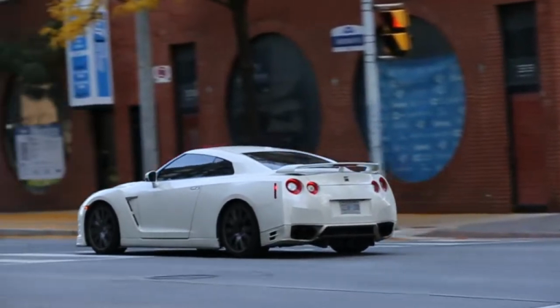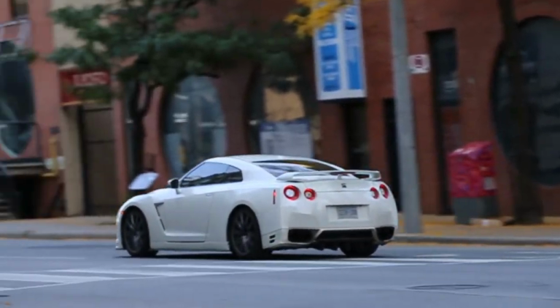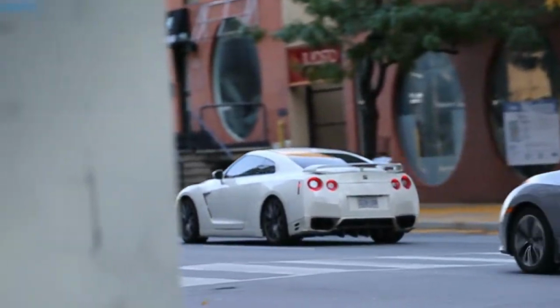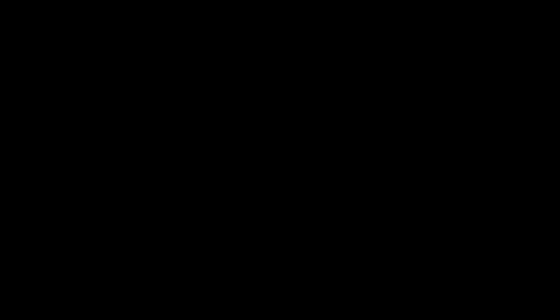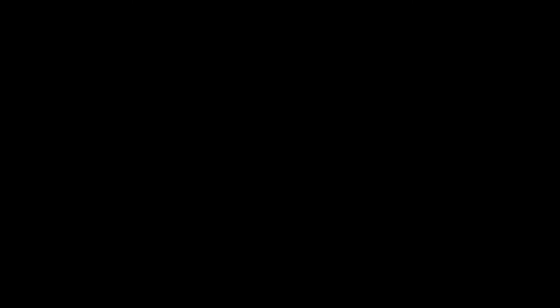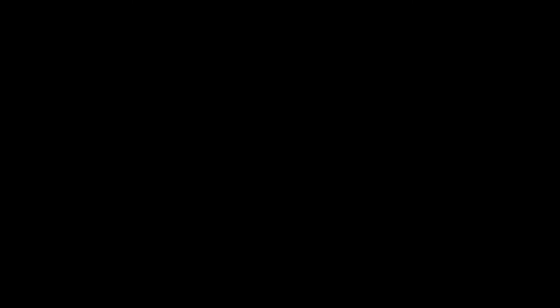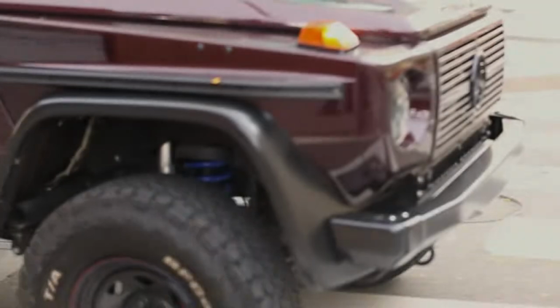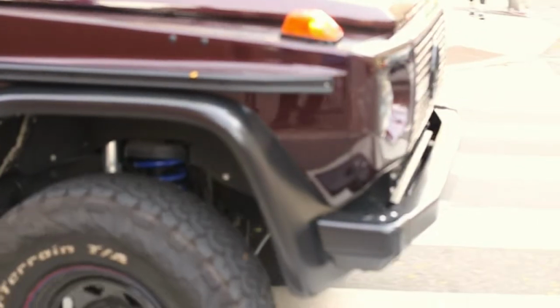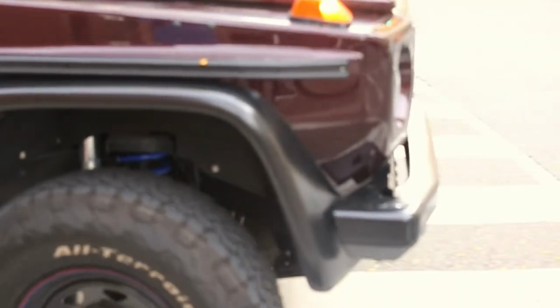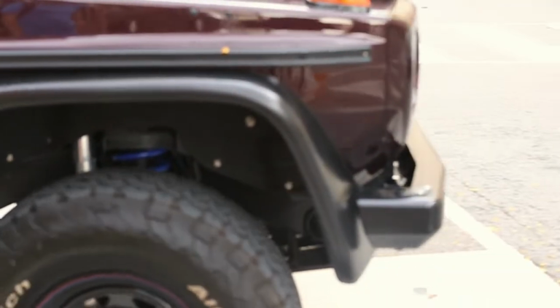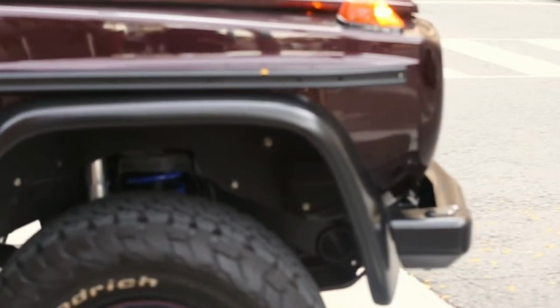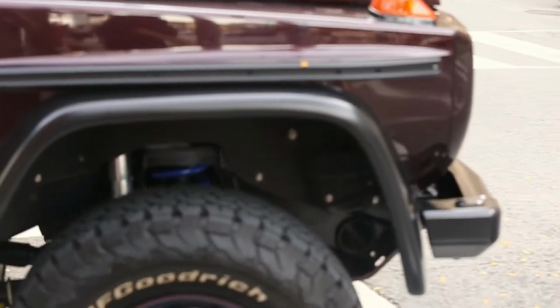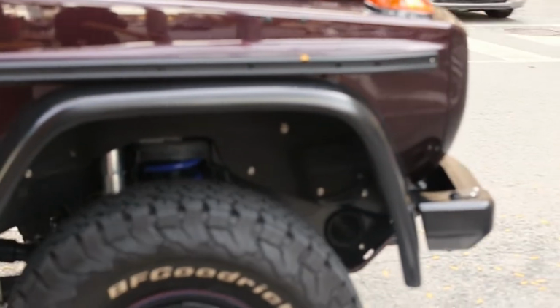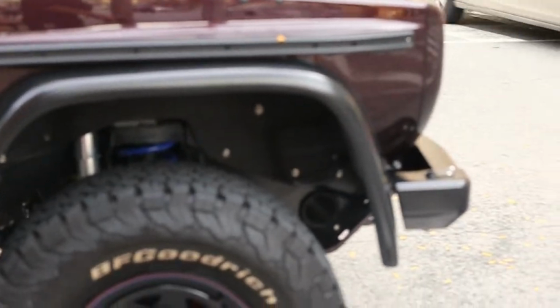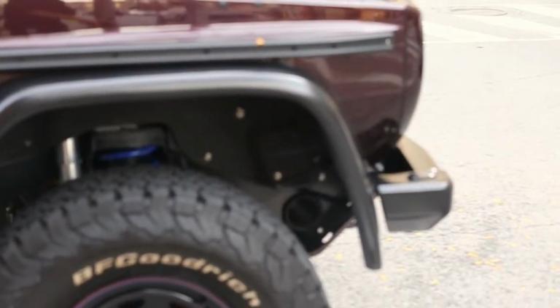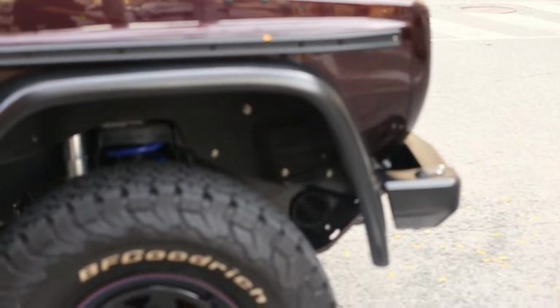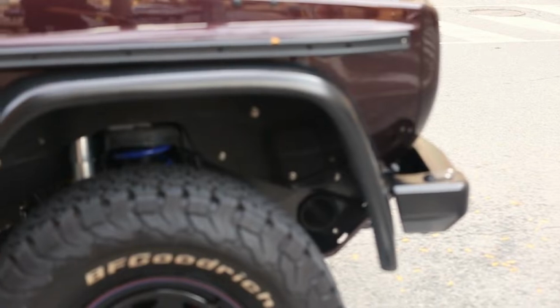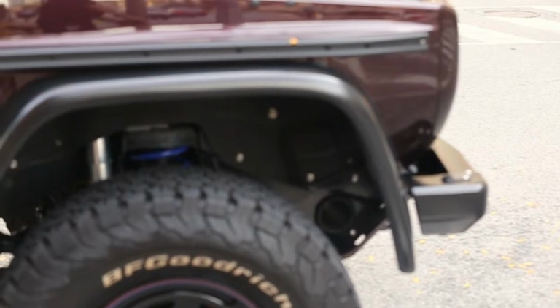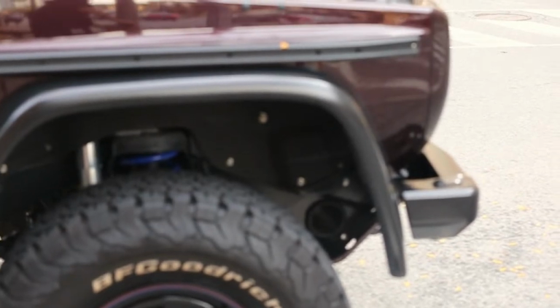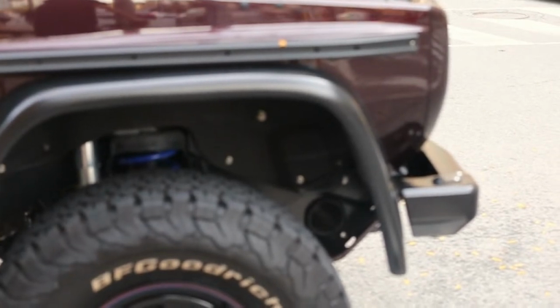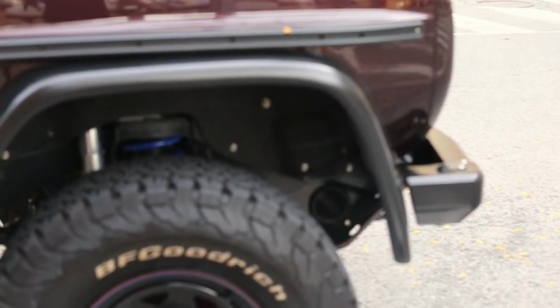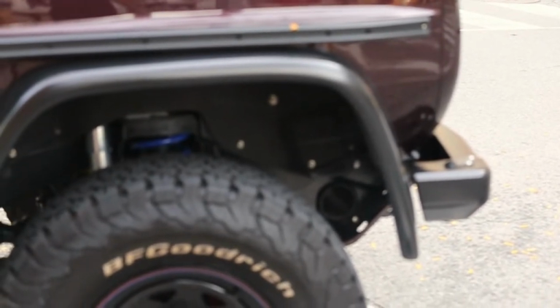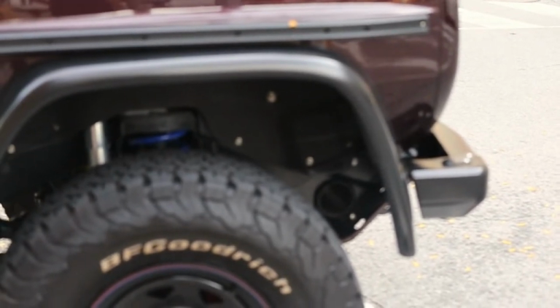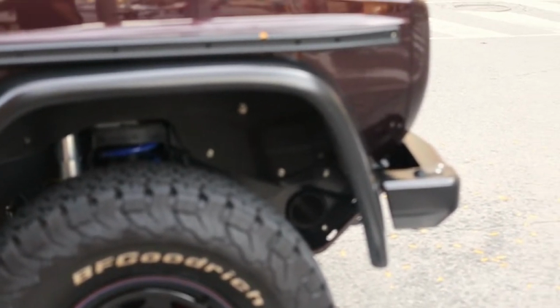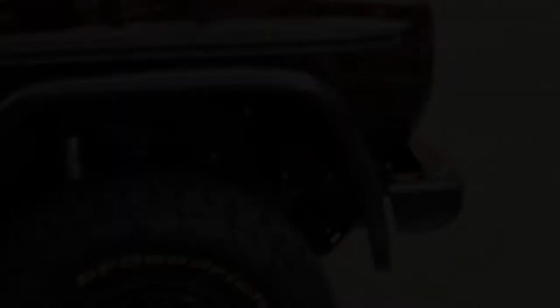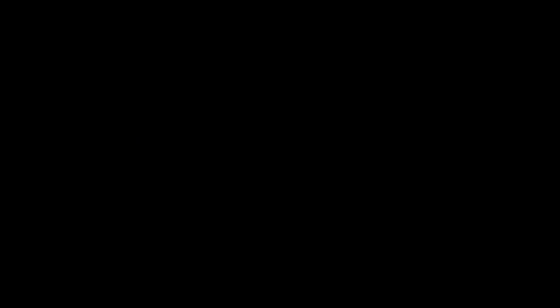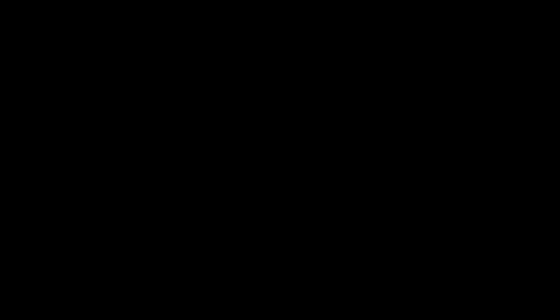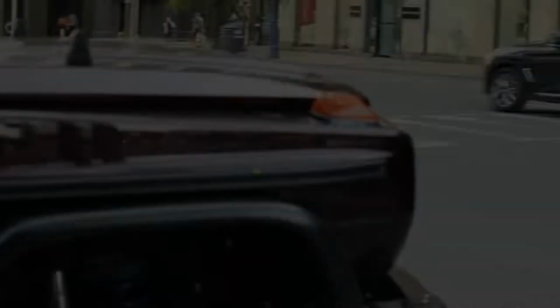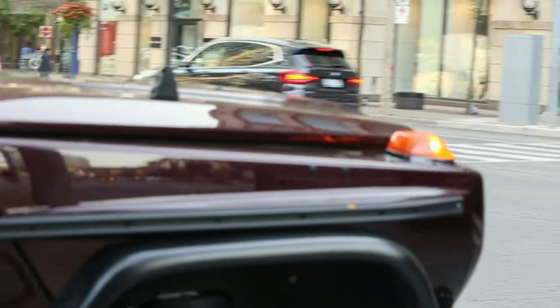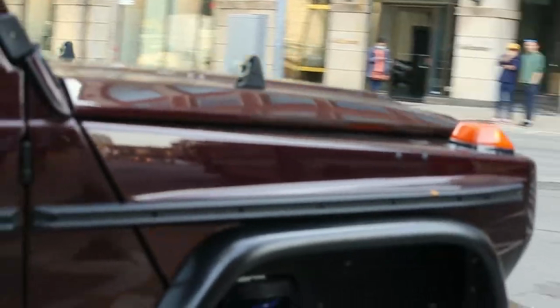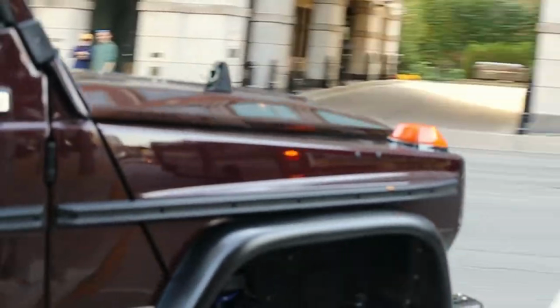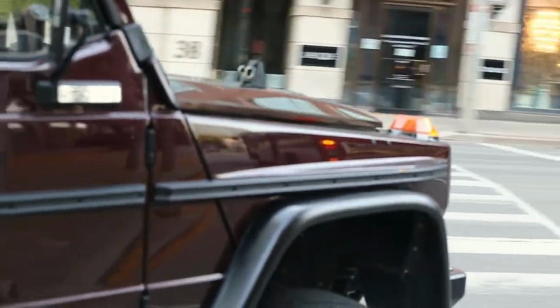Look at this — the colour on that 250 GD. This is gorgeous. Kind of like the original G. Look at this — that is unbelievable.